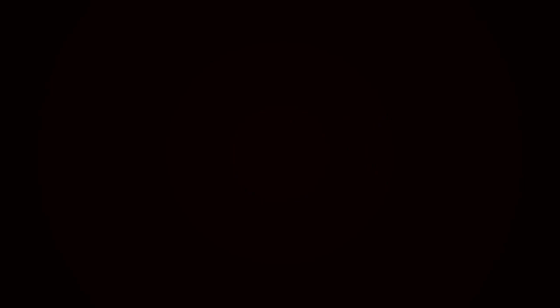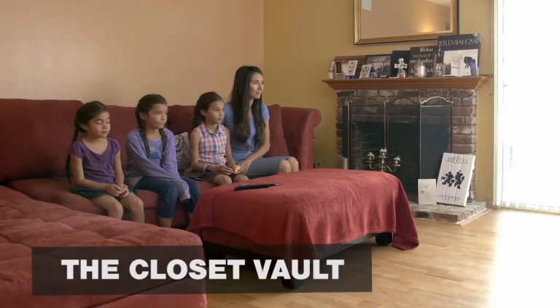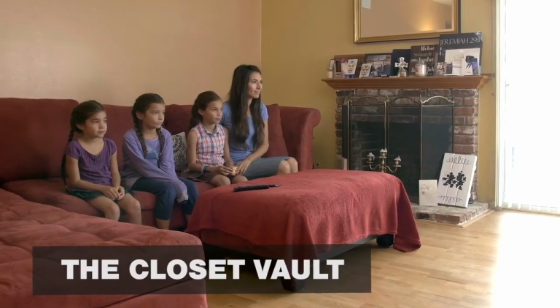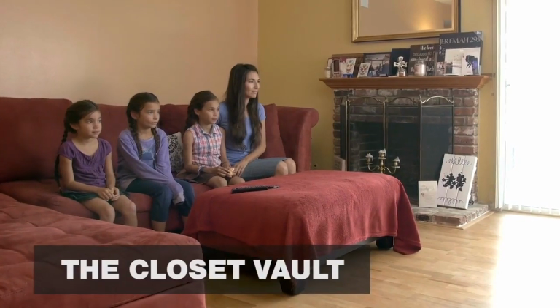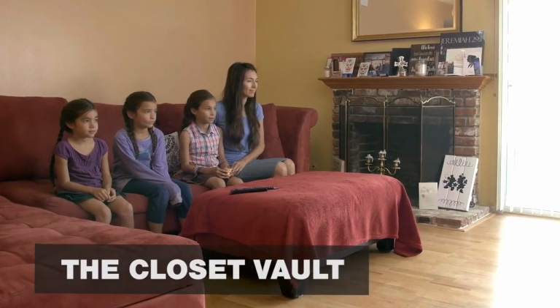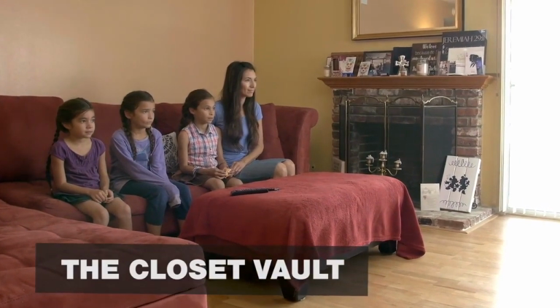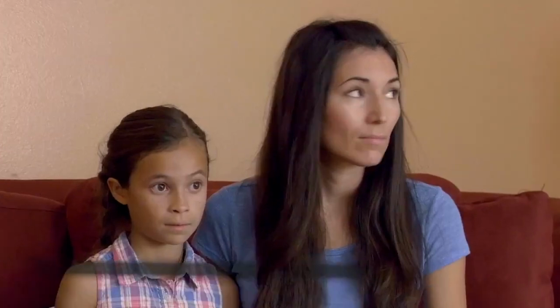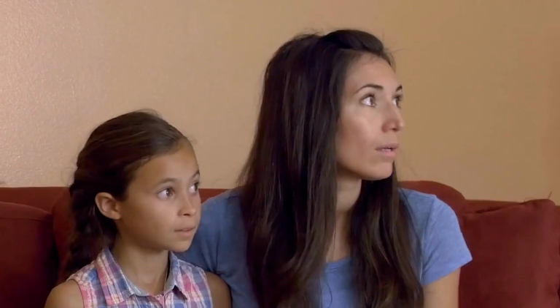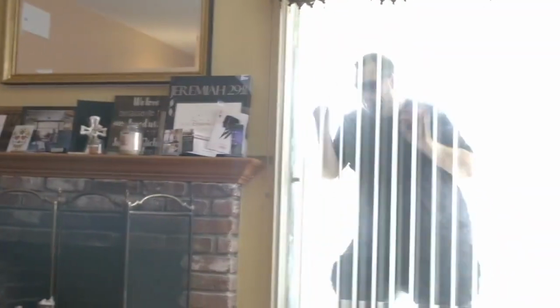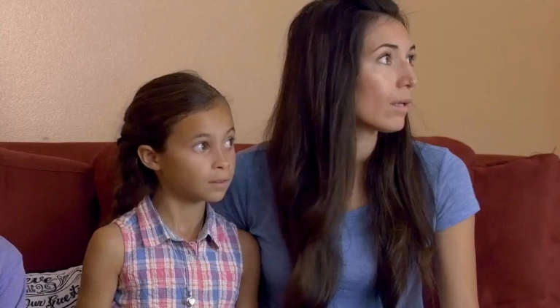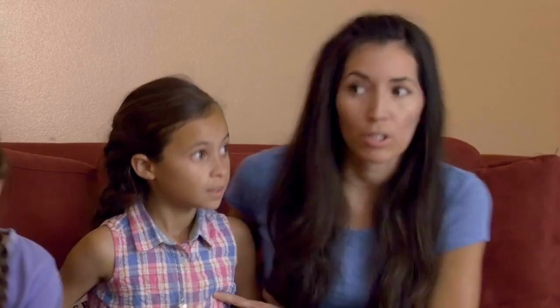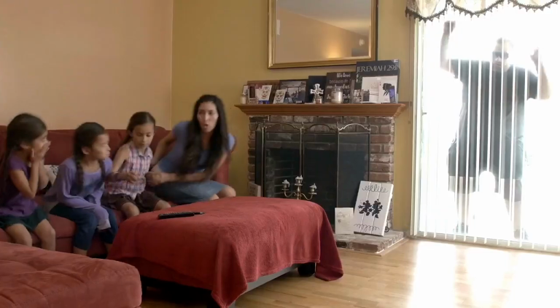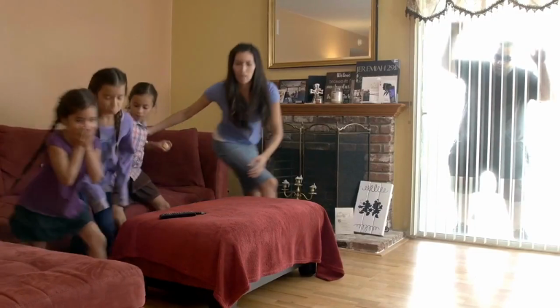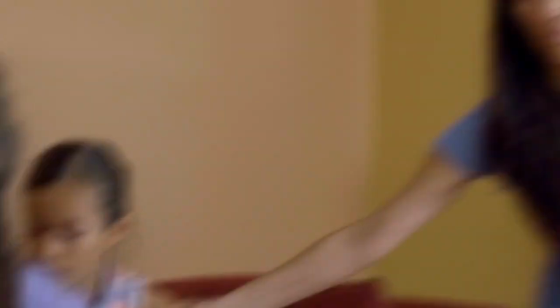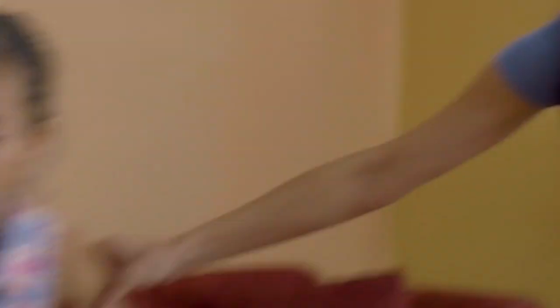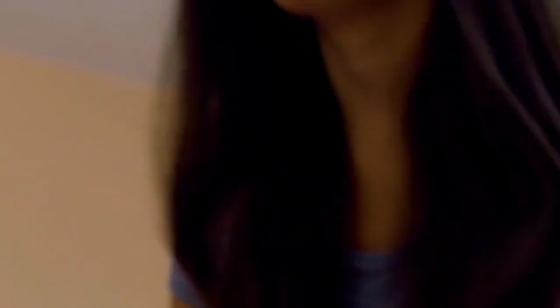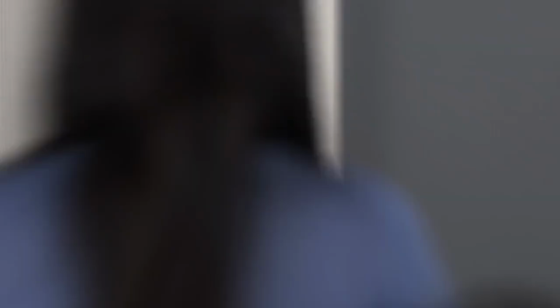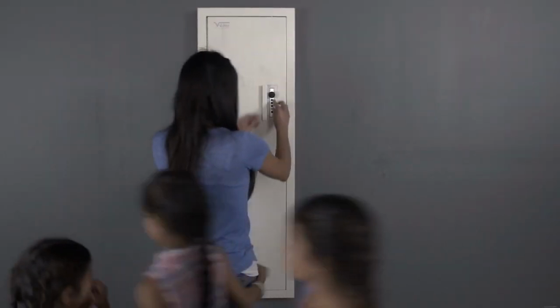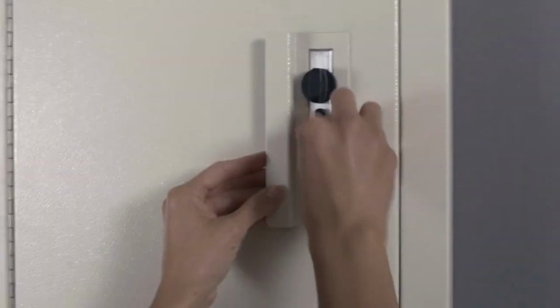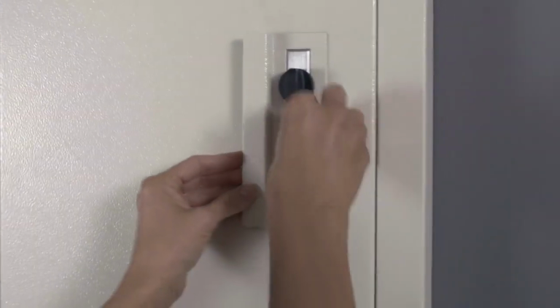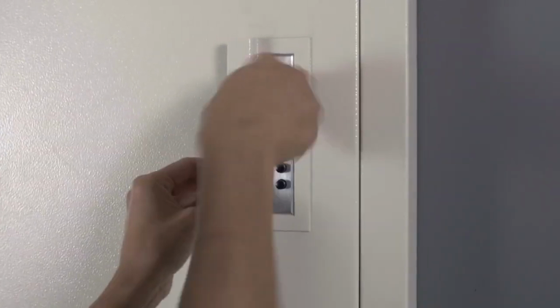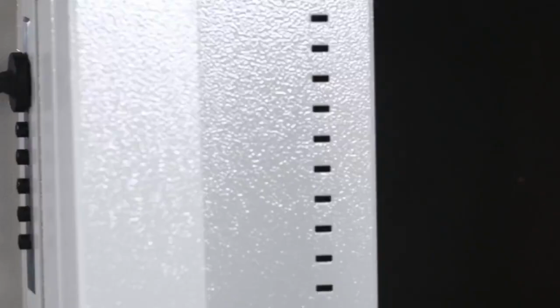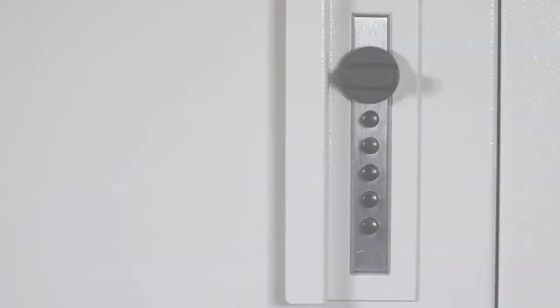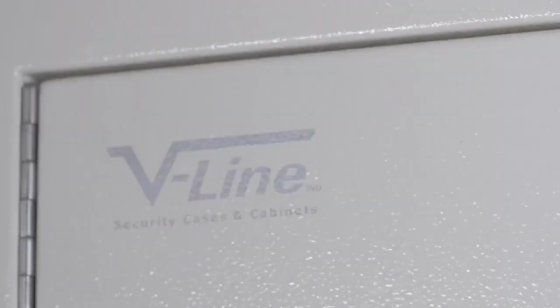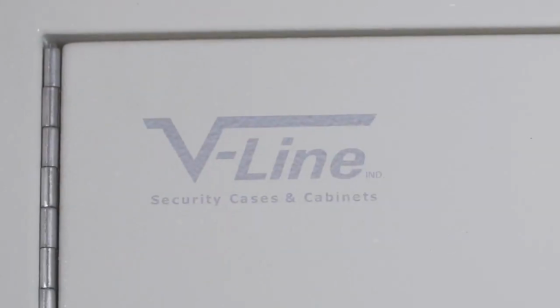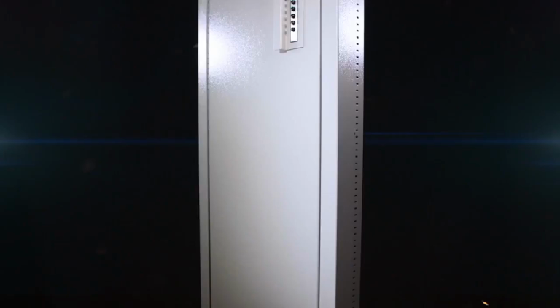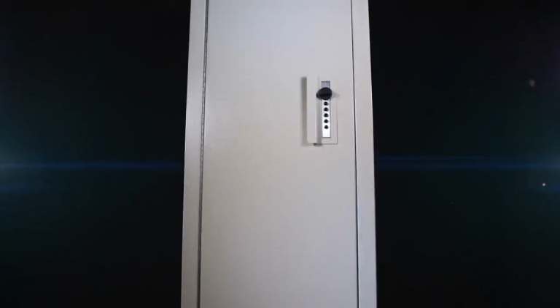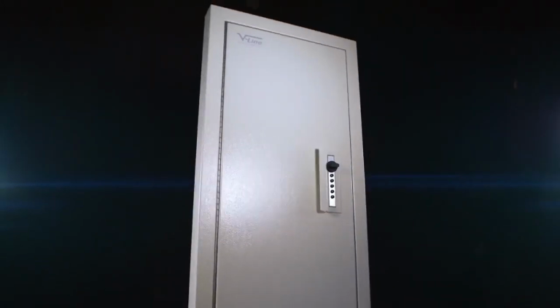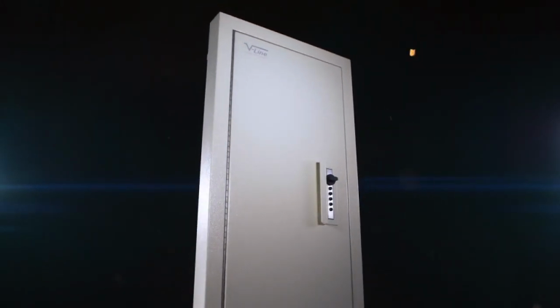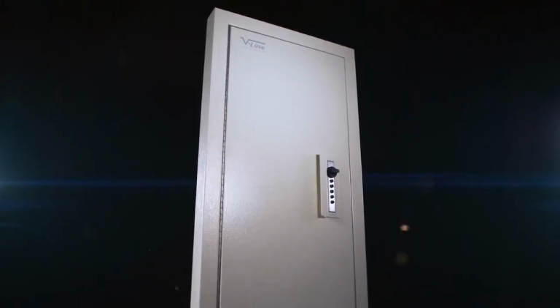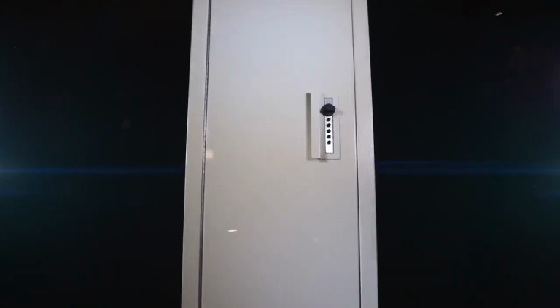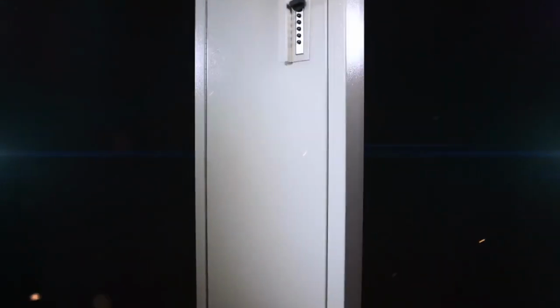The Closet Vault — it's a quick access and secure solution for your long guns. The Closet Vault is designed to easily install between wall studs, featuring a DOJ-approved three-point locking system.